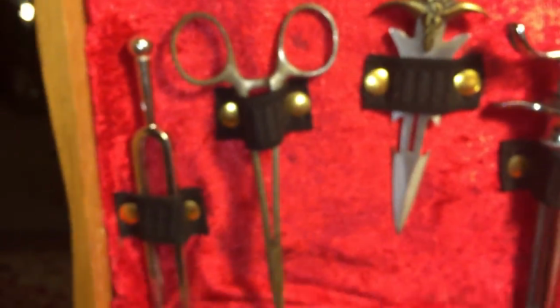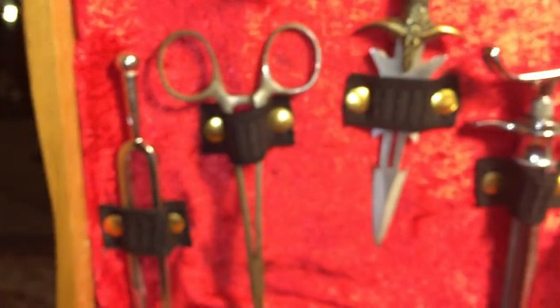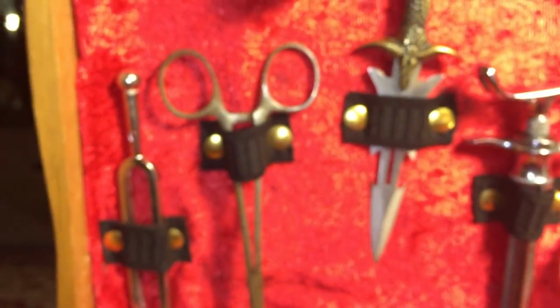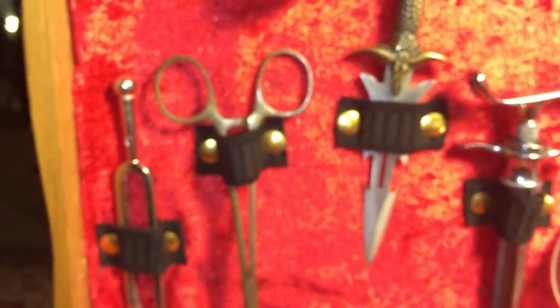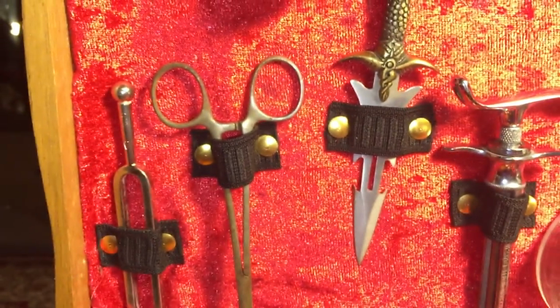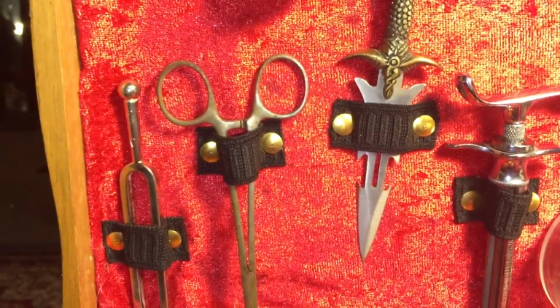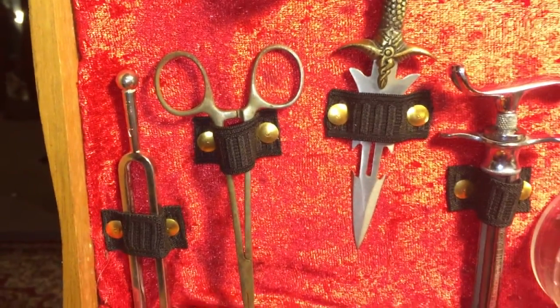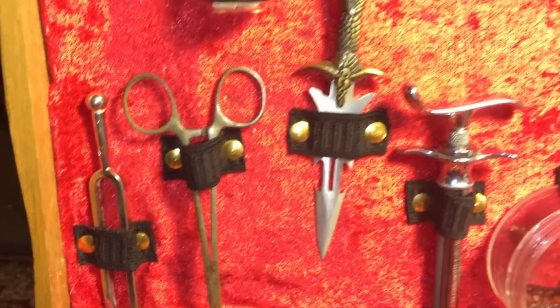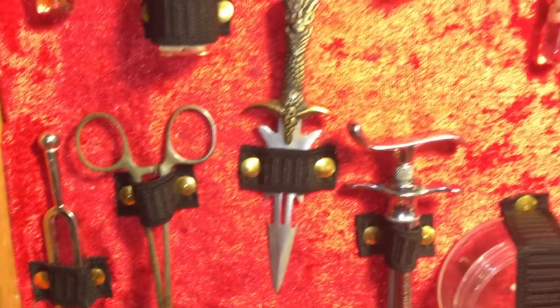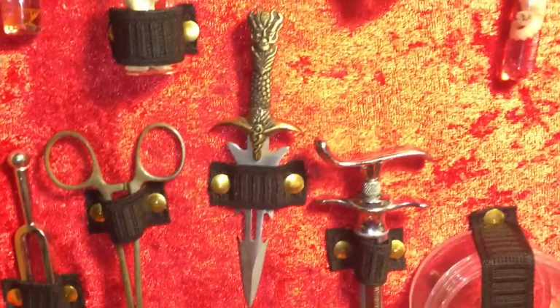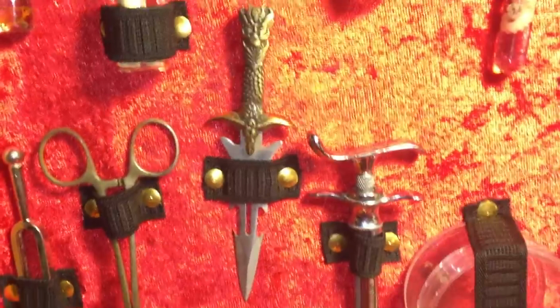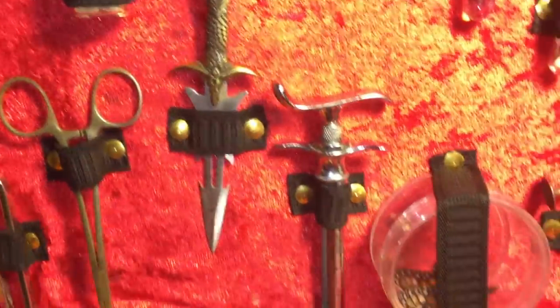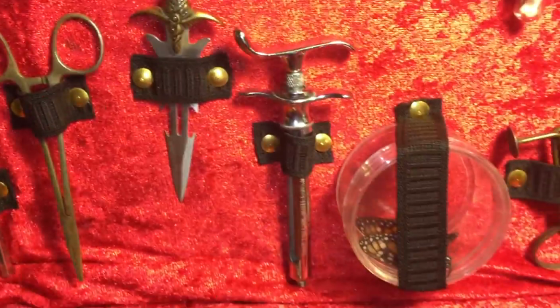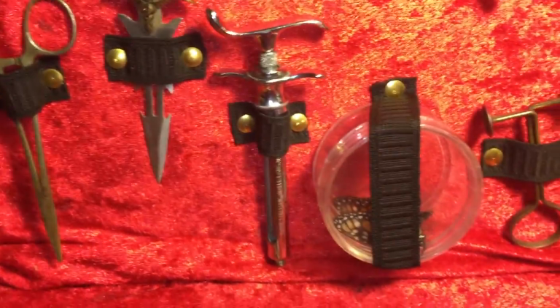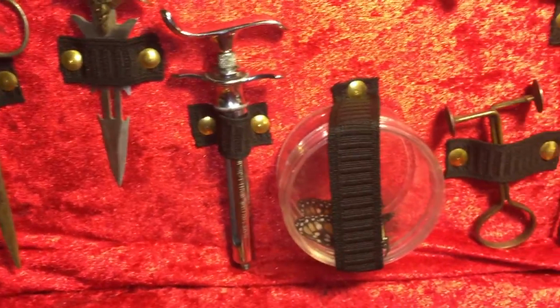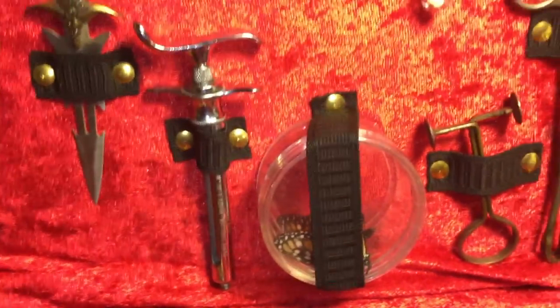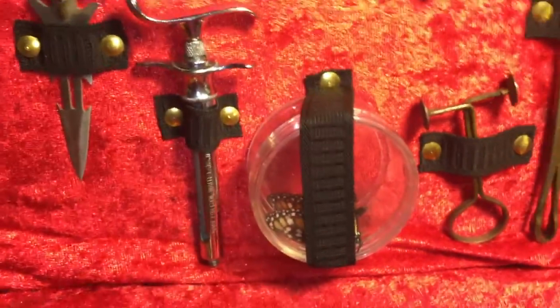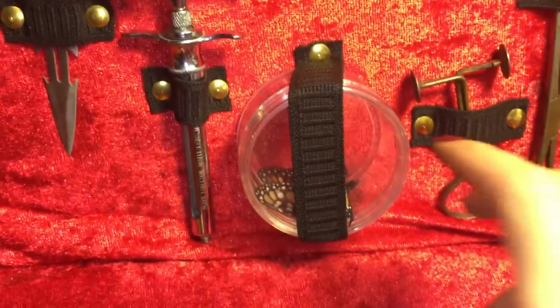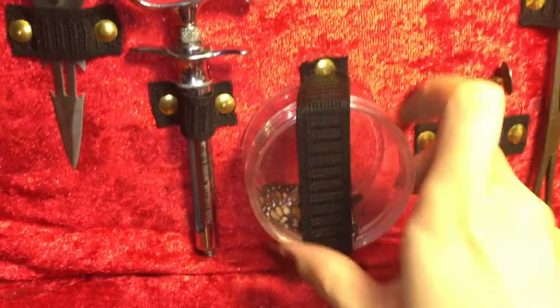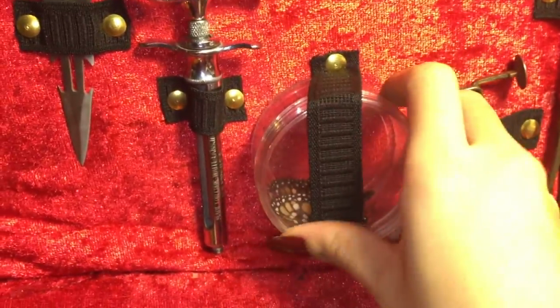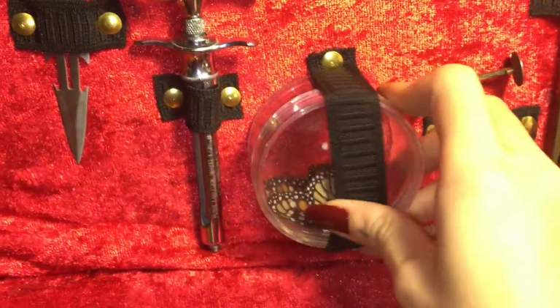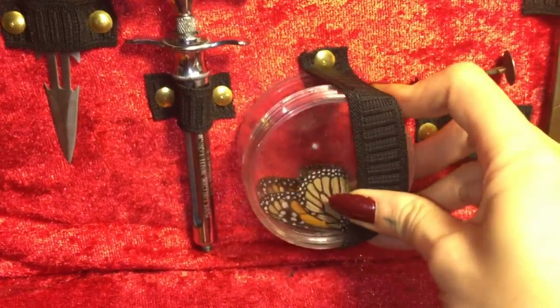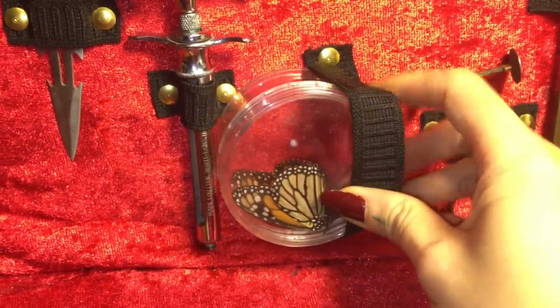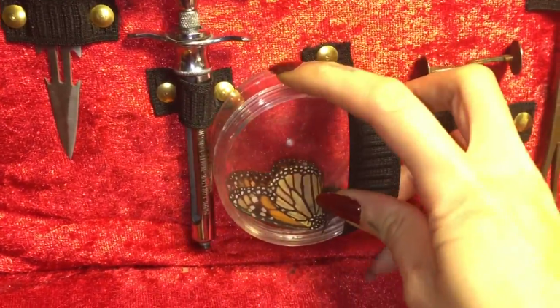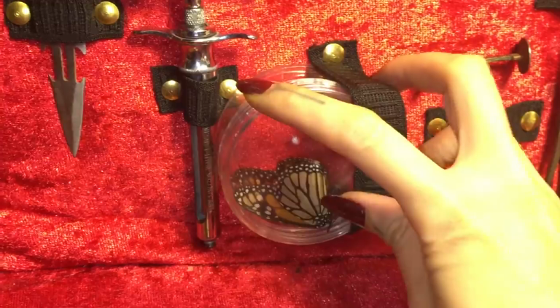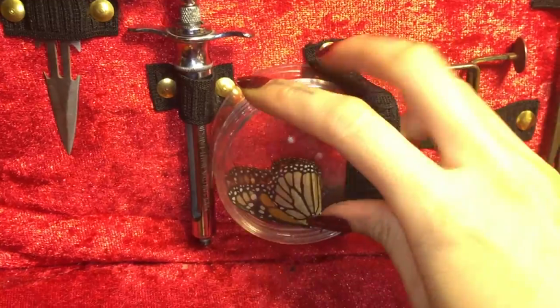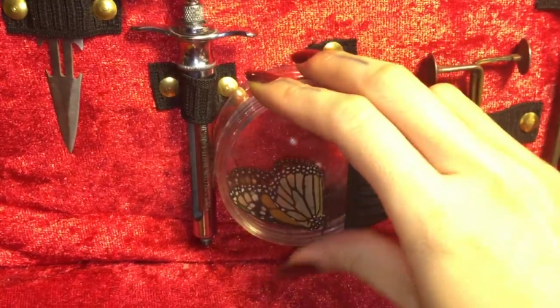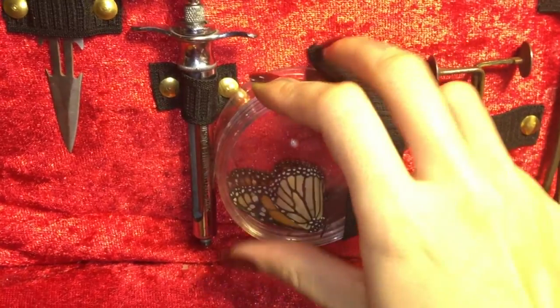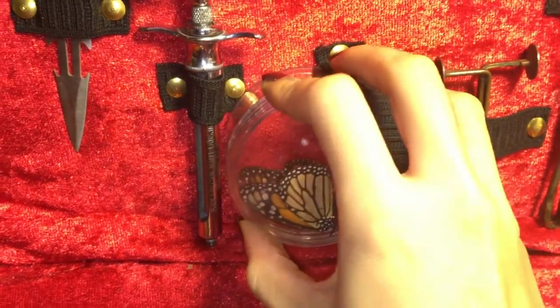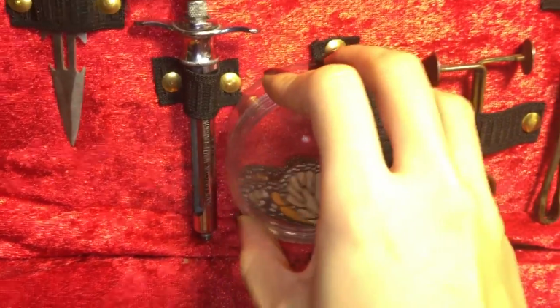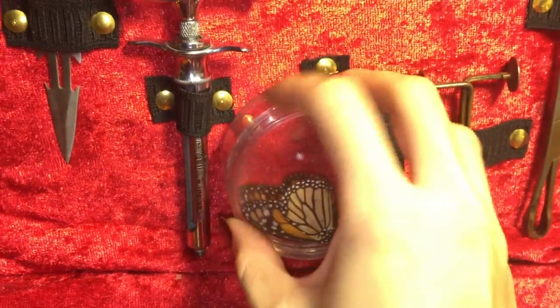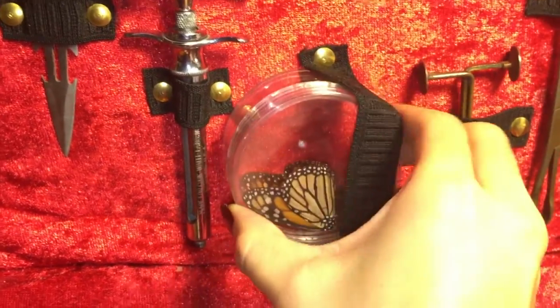These are various tools — a little mini dagger. And this right here is a monarch butterfly.